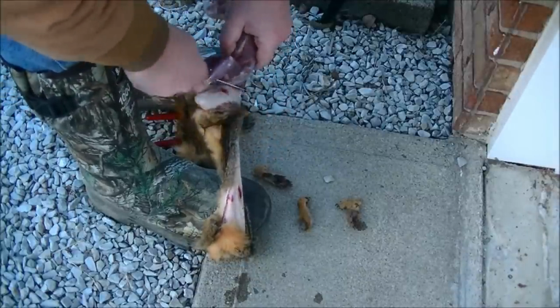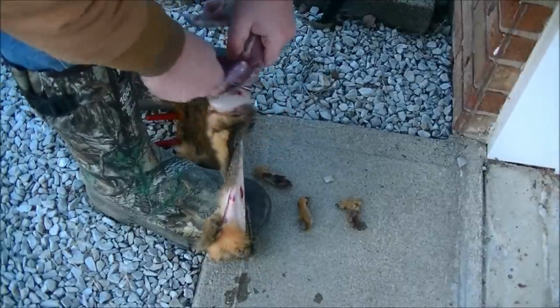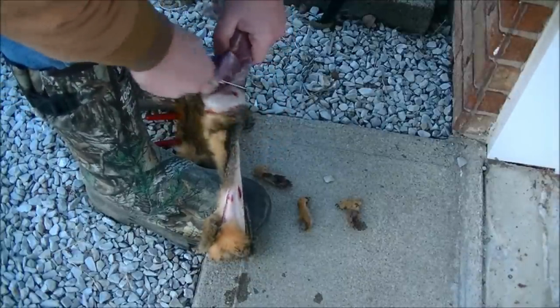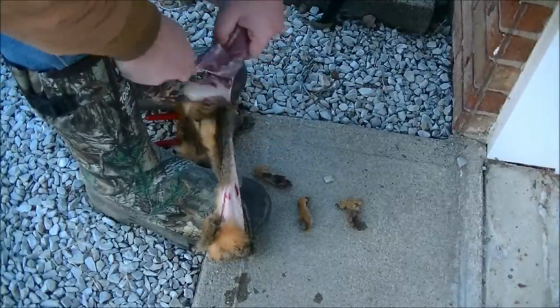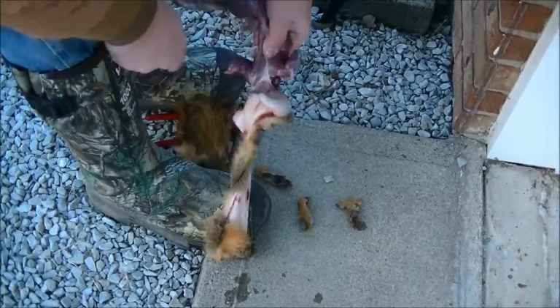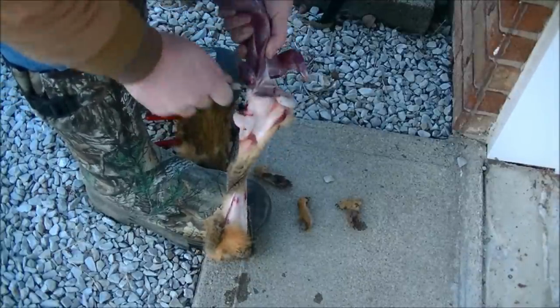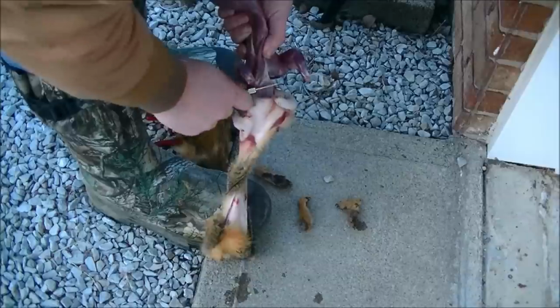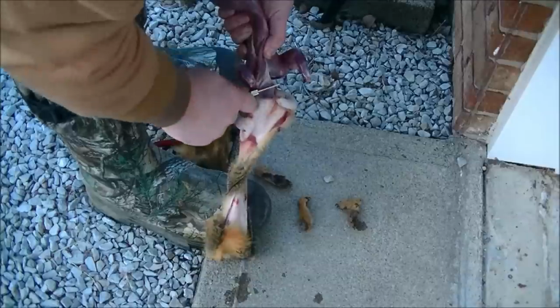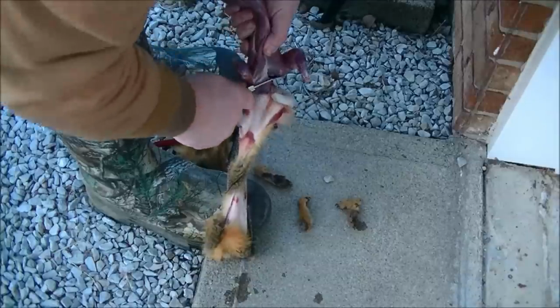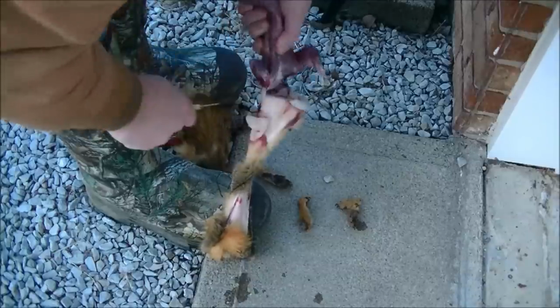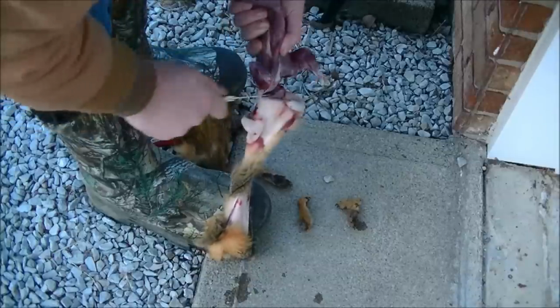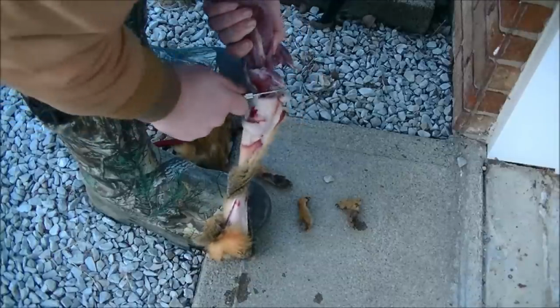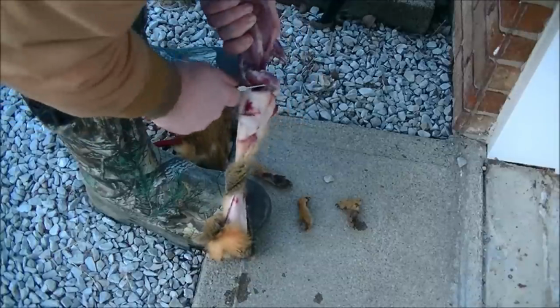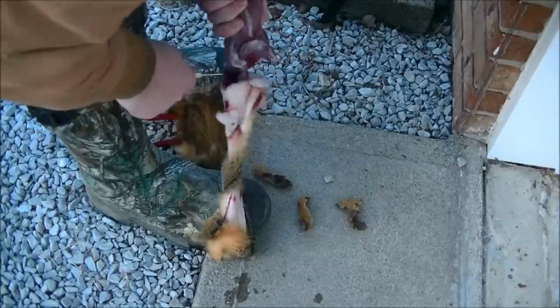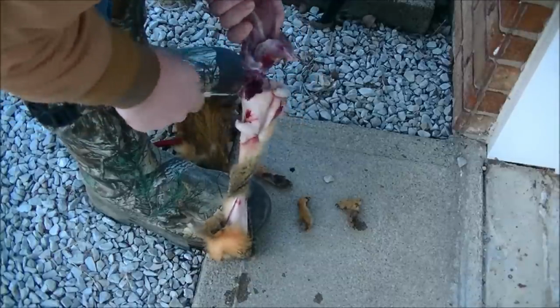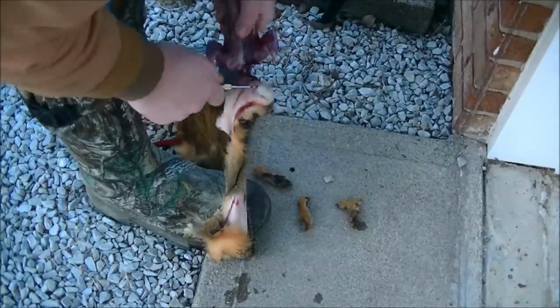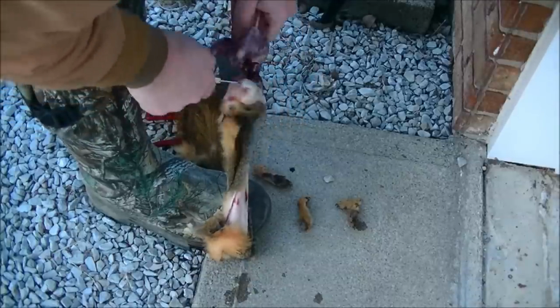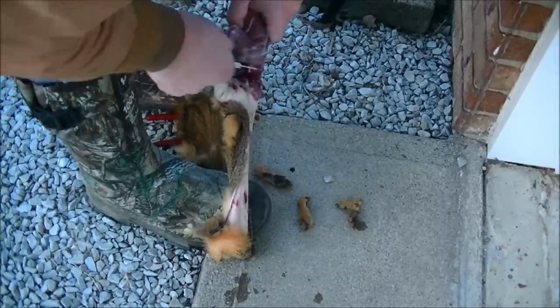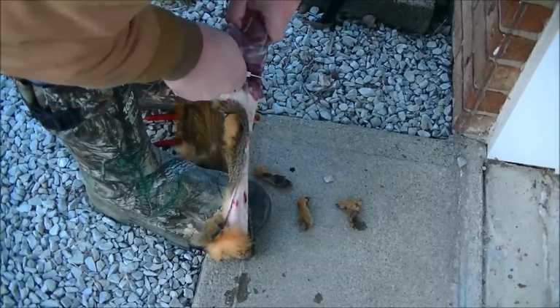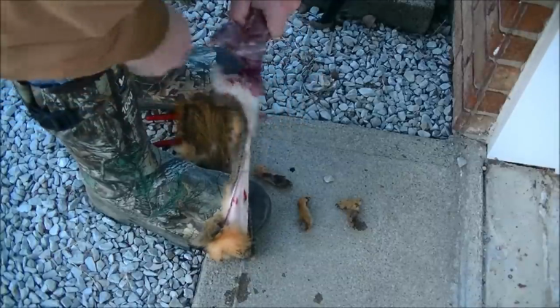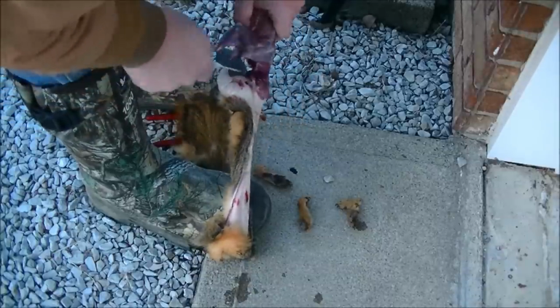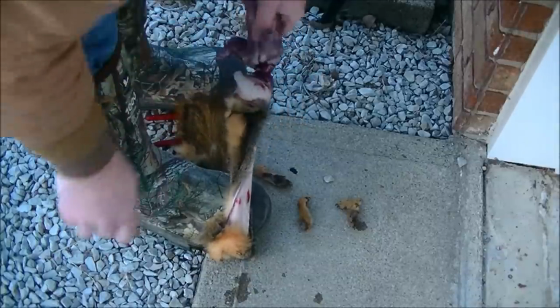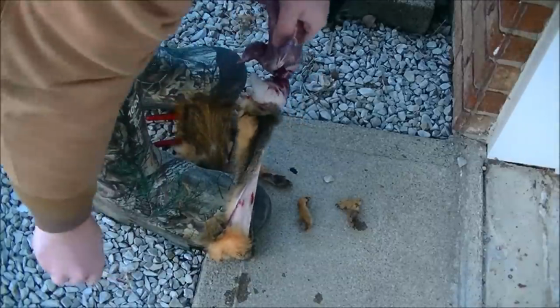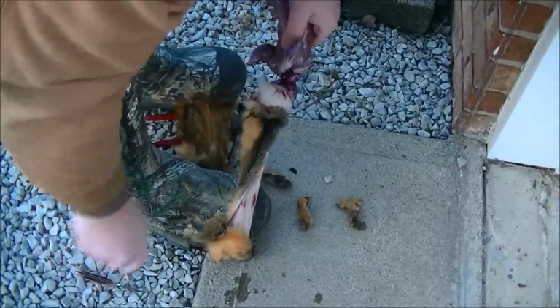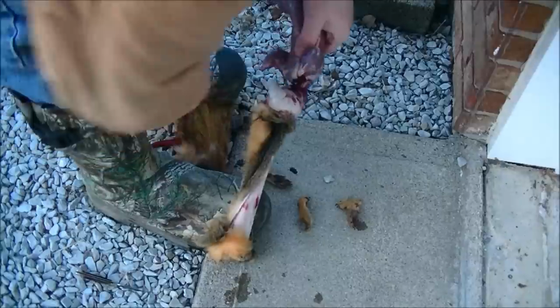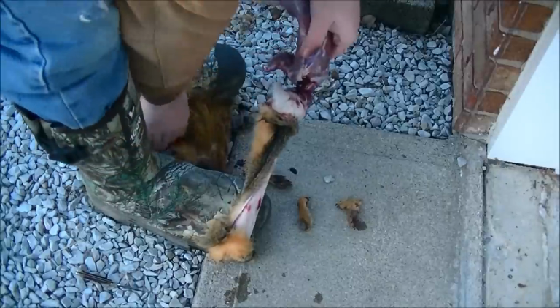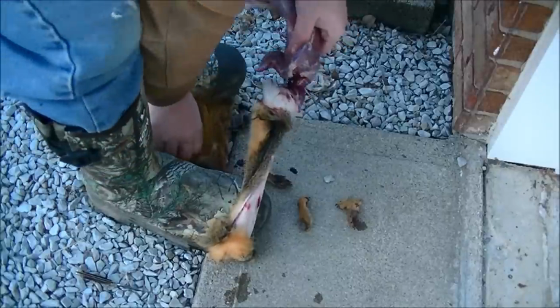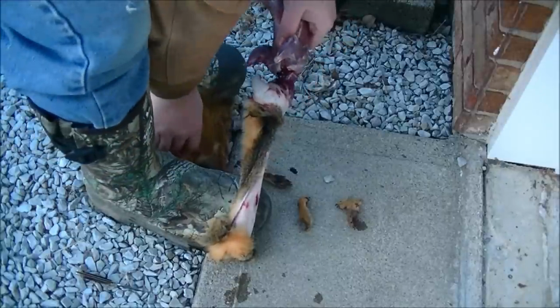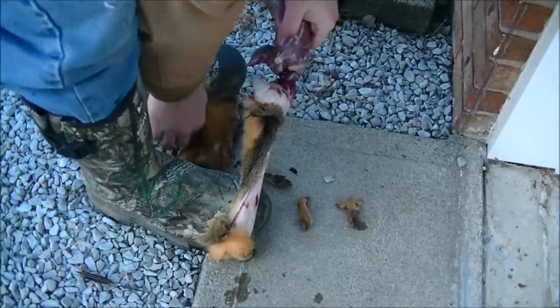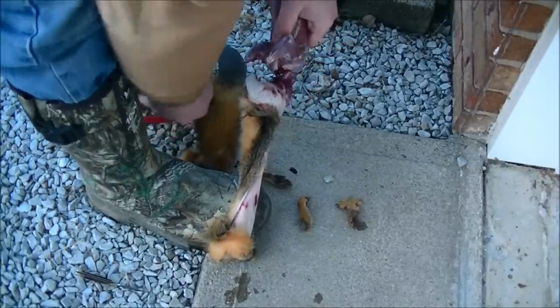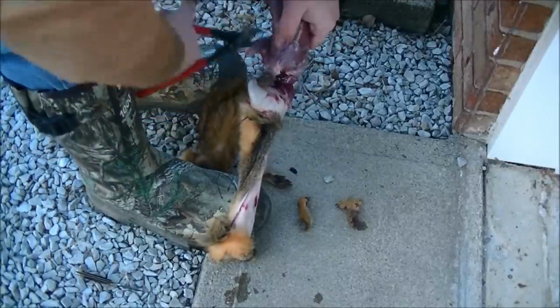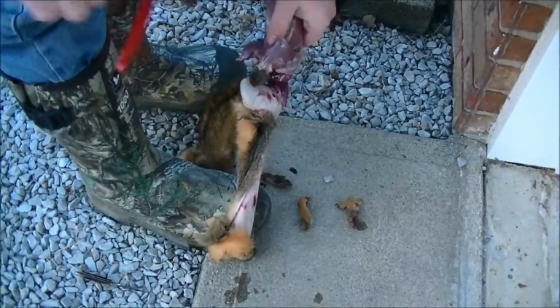Once I have the neck cut around, all that's left is the spinal cord. I'm going to take the side cutters and cut that.